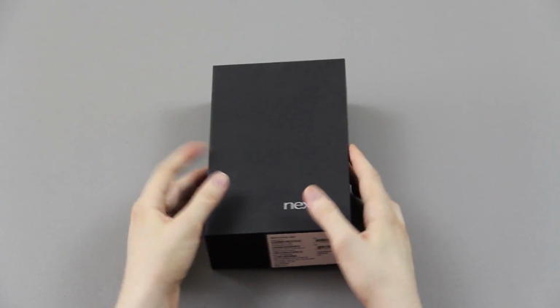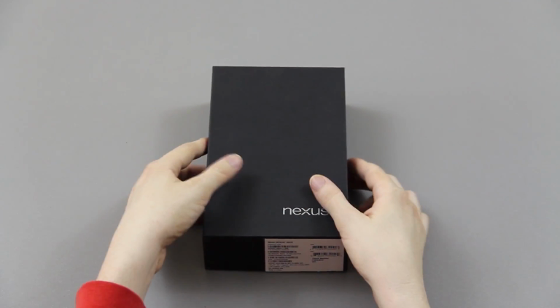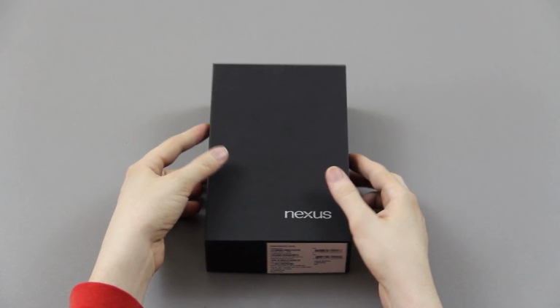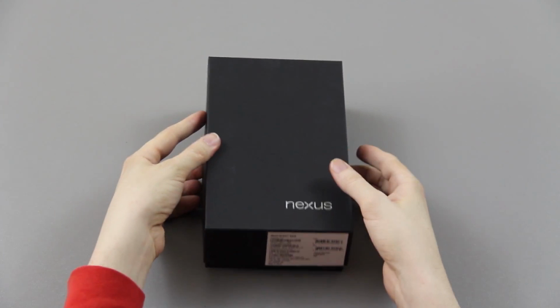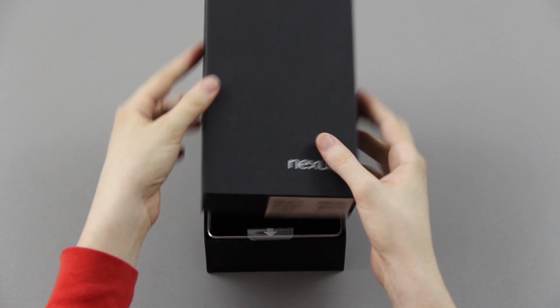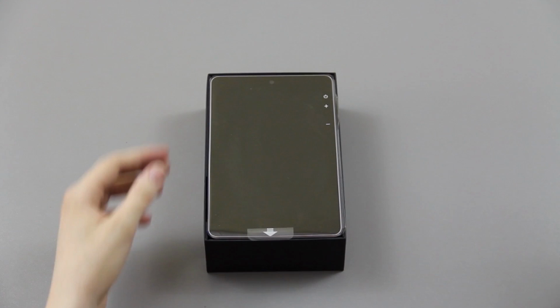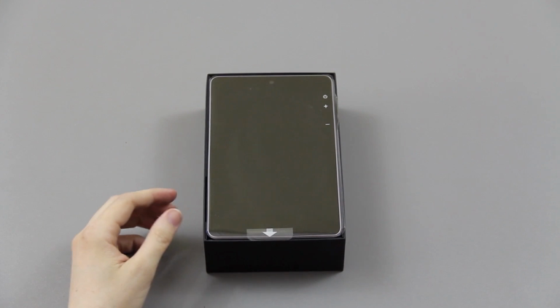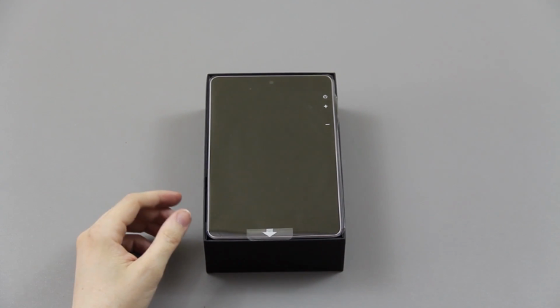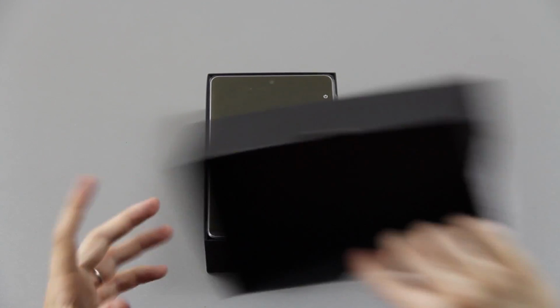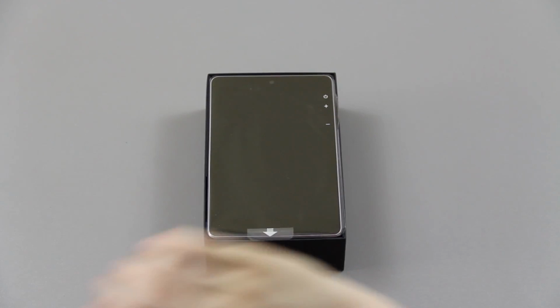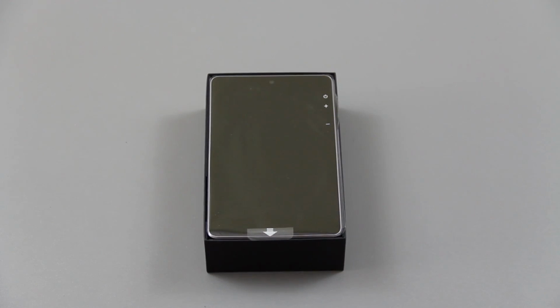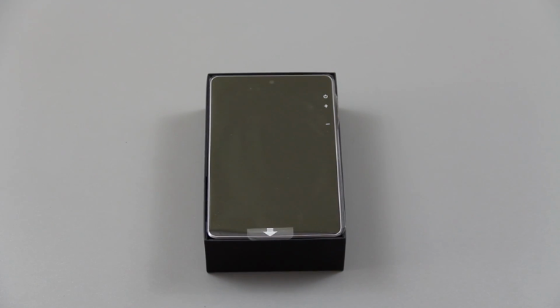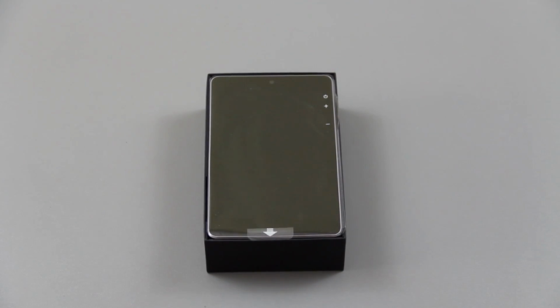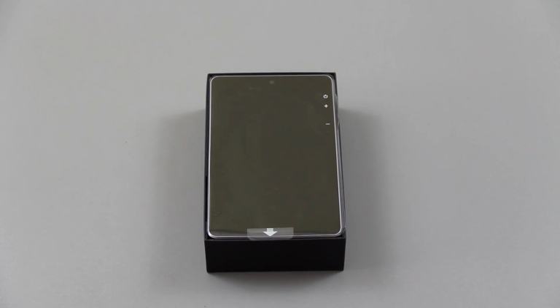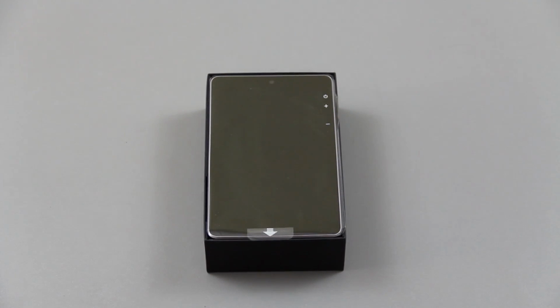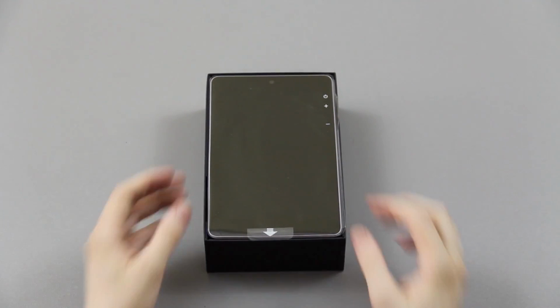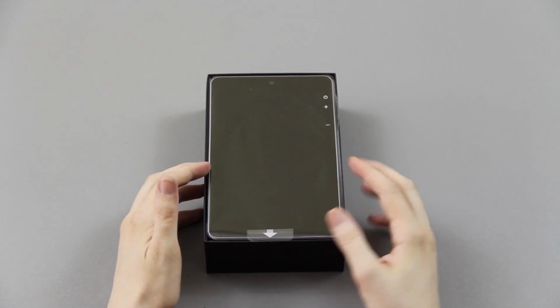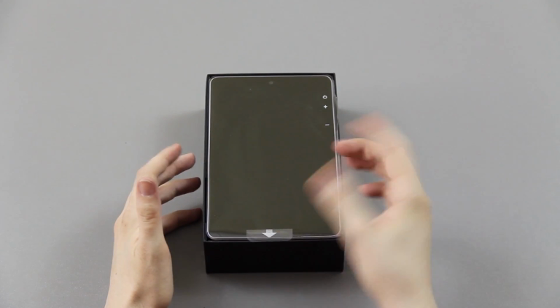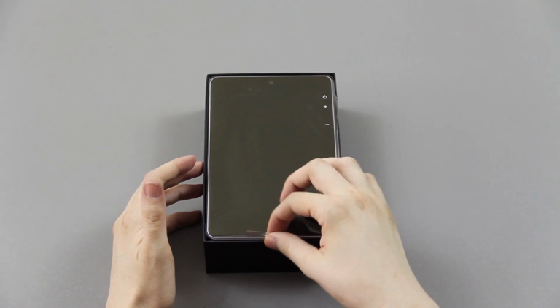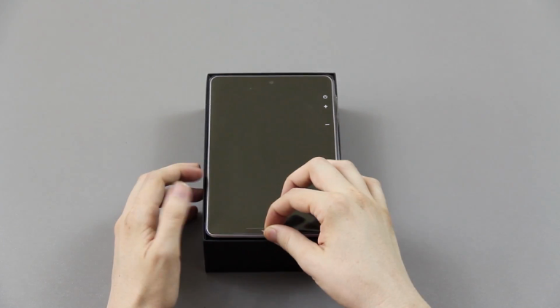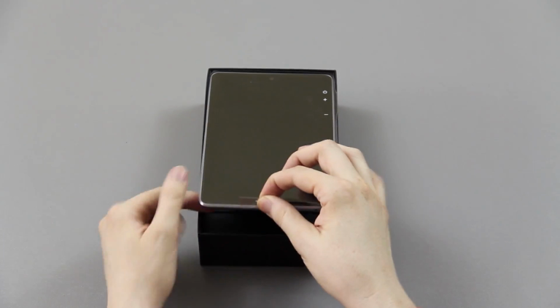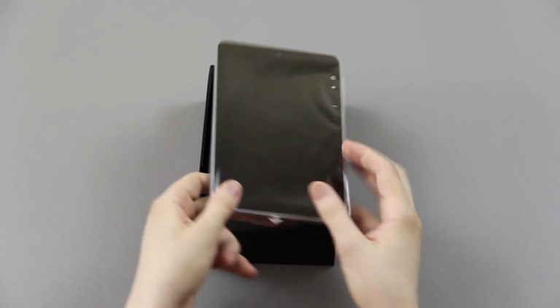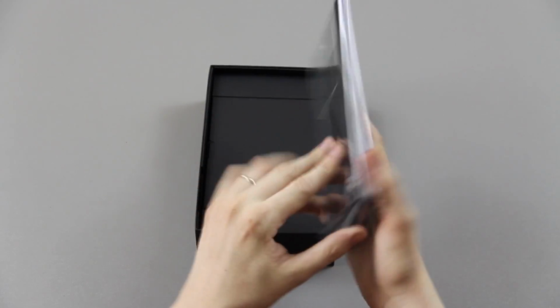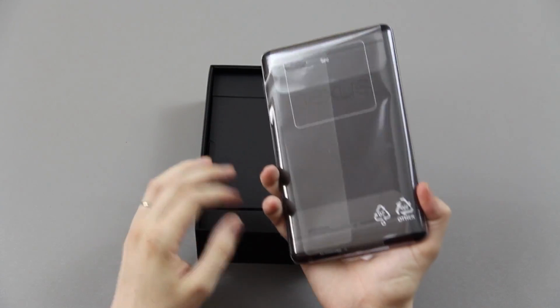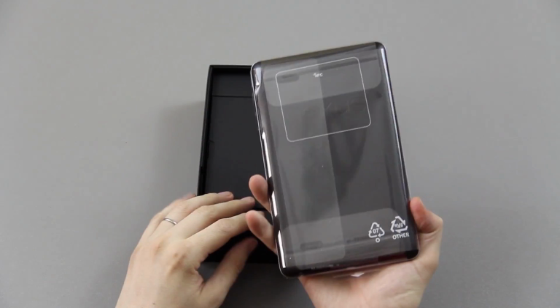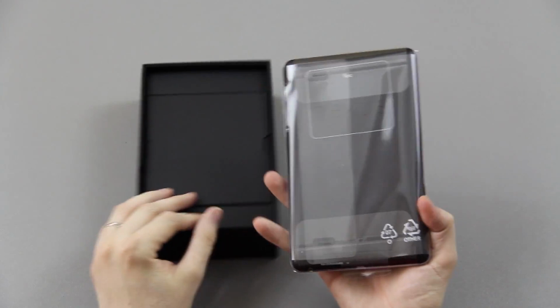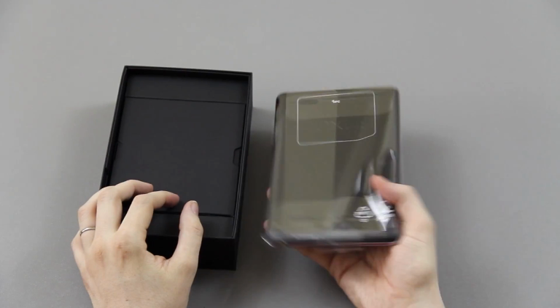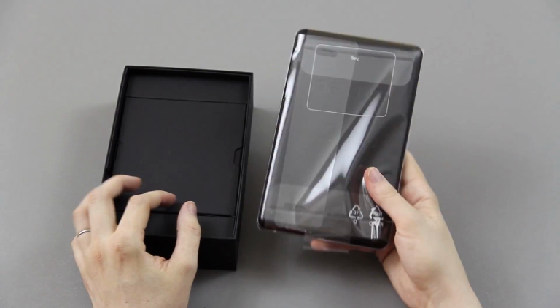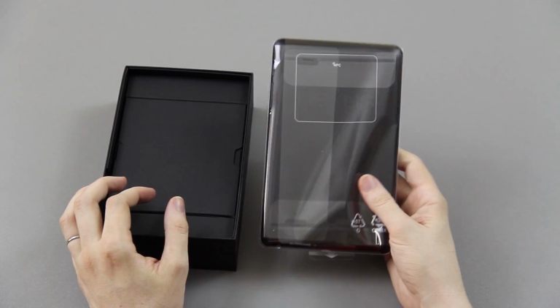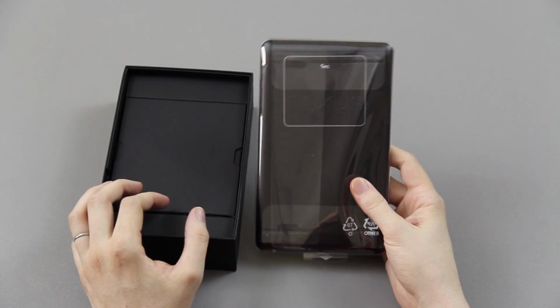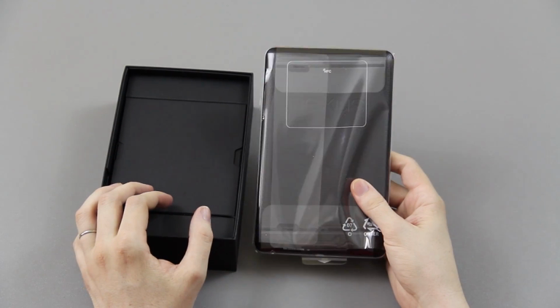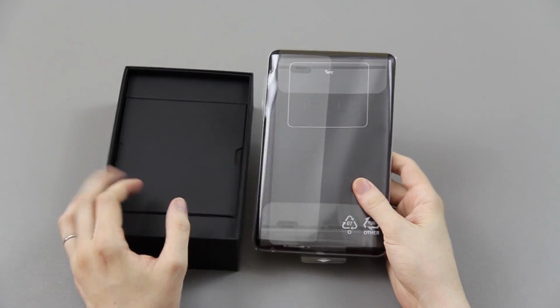So let's go ahead and open it up here. This has not been opened yet — this is all brand new. Here it is. Man, that is just sick. I never thought I'd end up getting one of these.